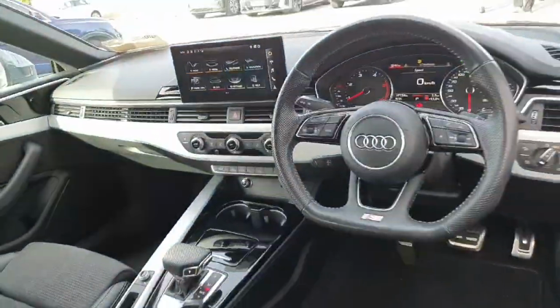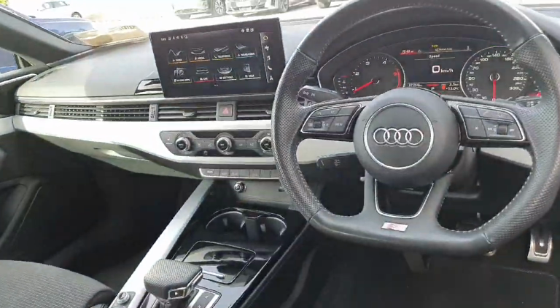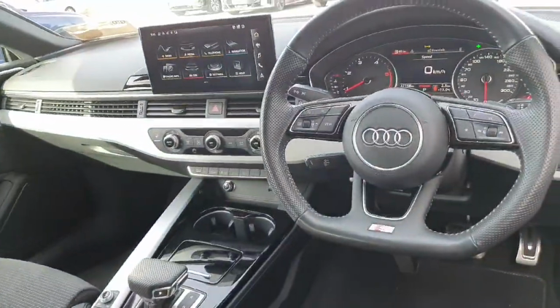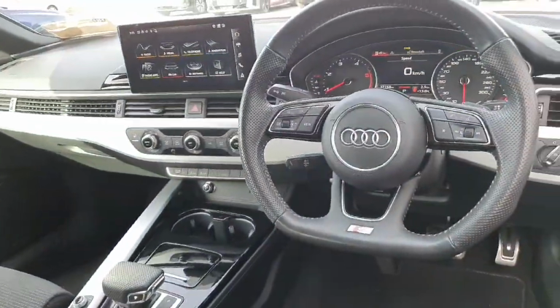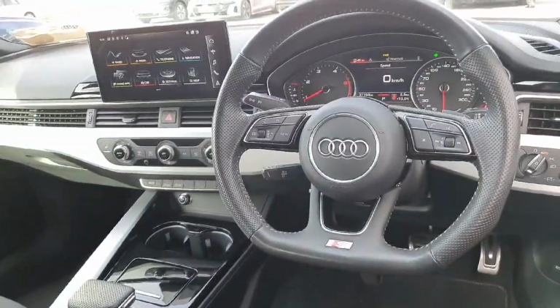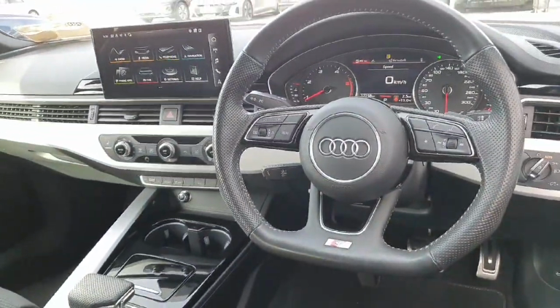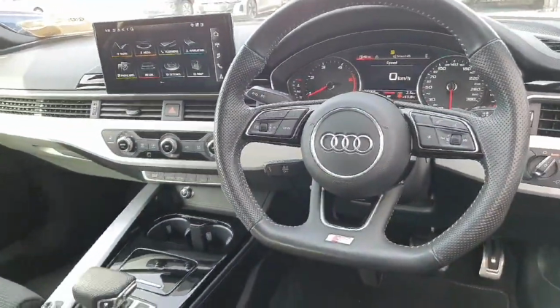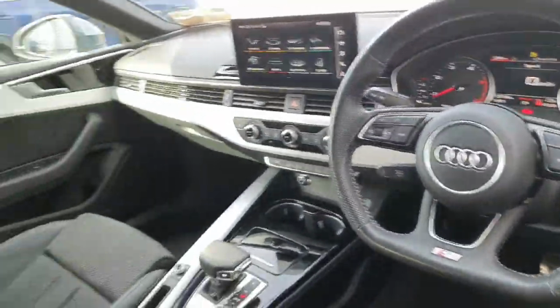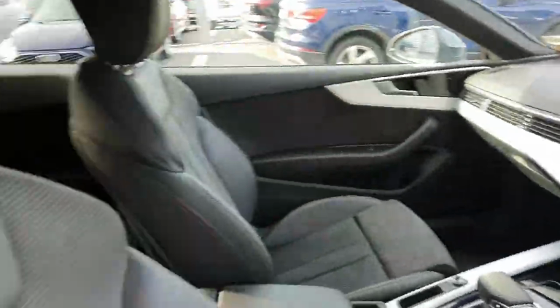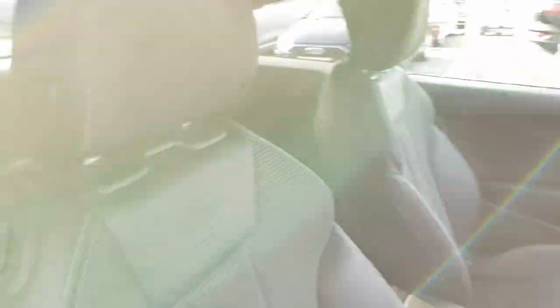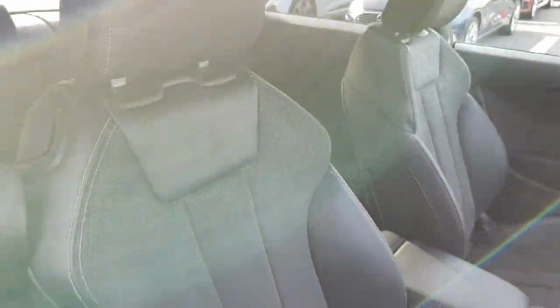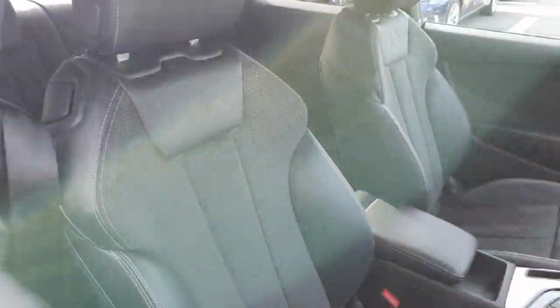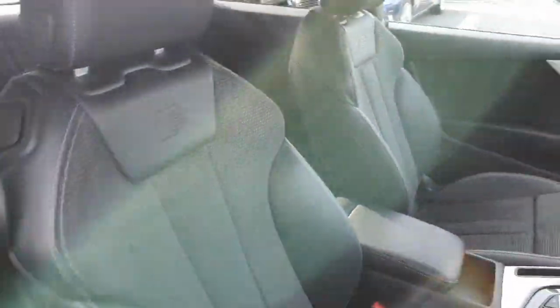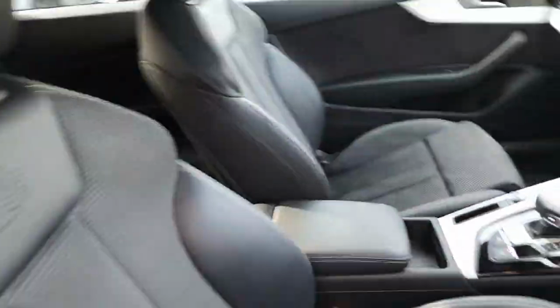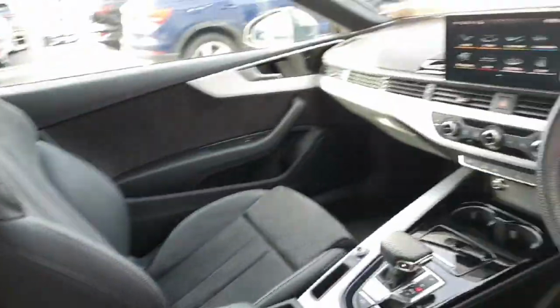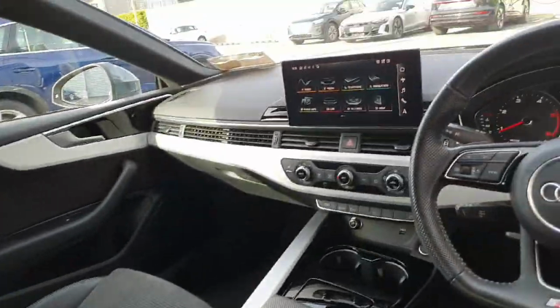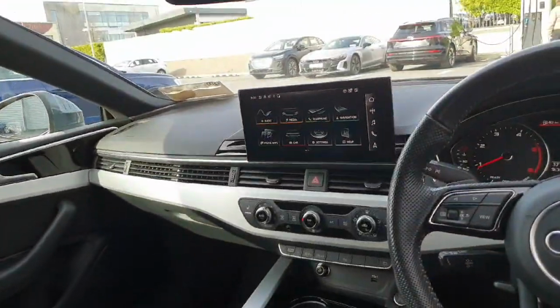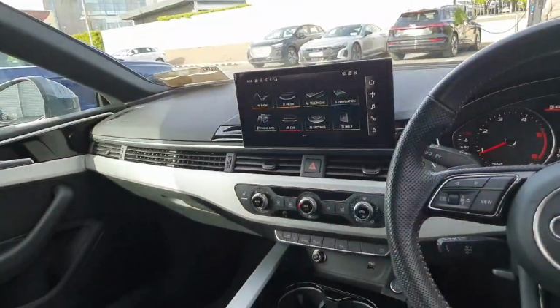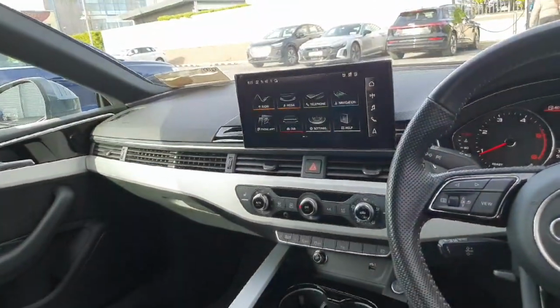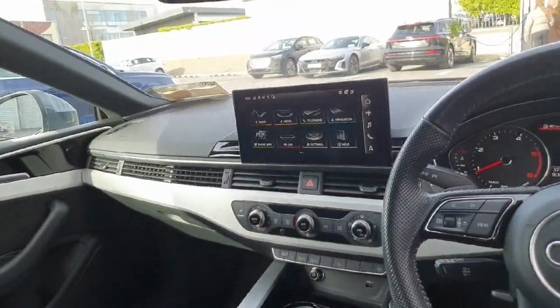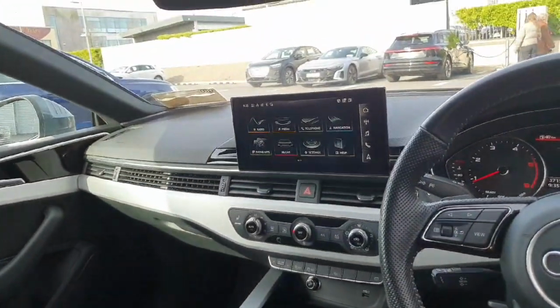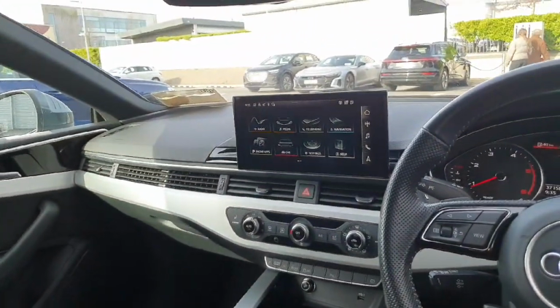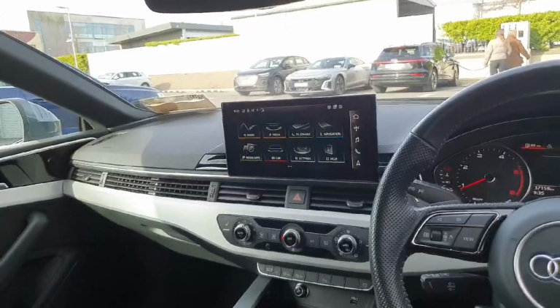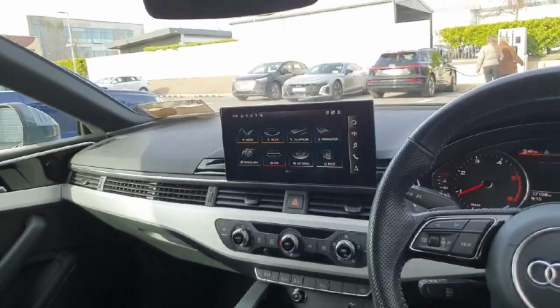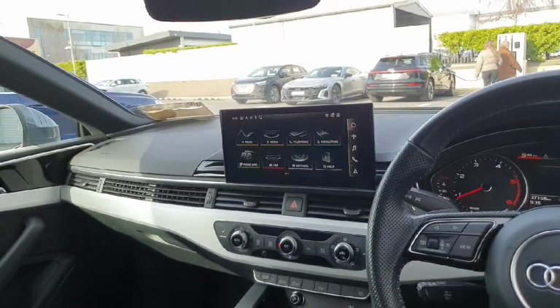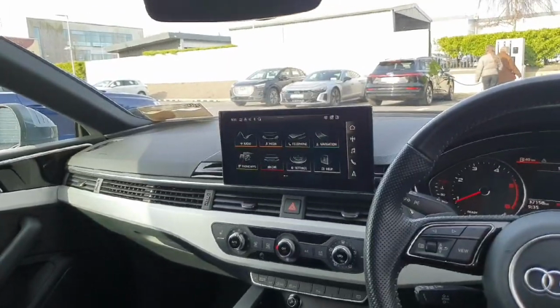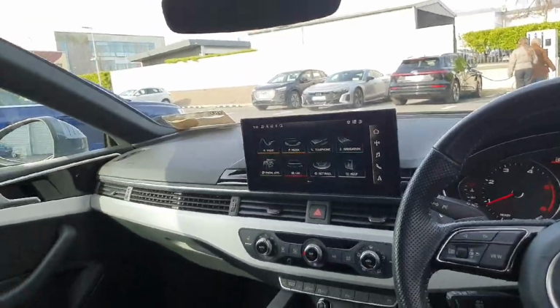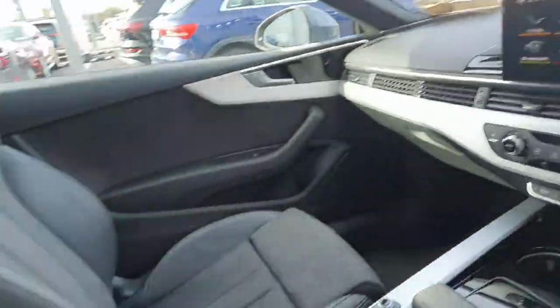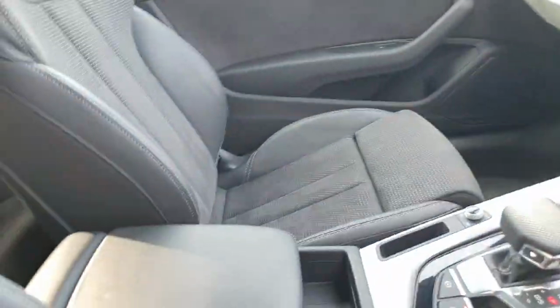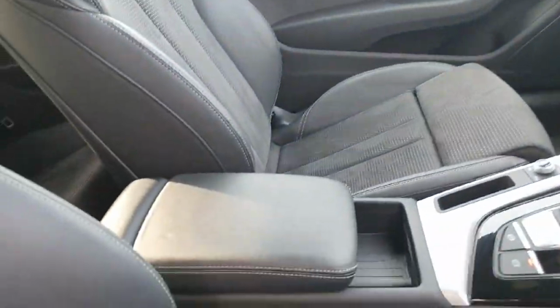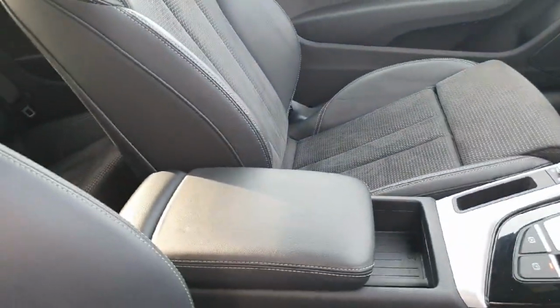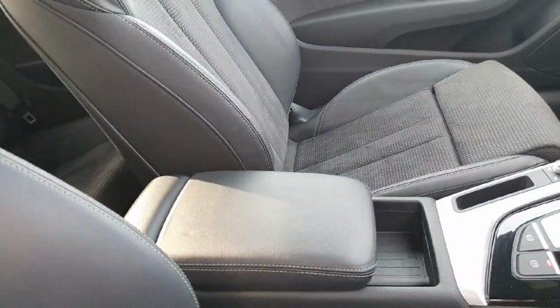A quick look at the interior — we have a flat bottom steering wheel and S line embossed half leather Alcantara seats, which are heated. The front and rear sensors and reversing camera will come up on the bigger touchscreen here.